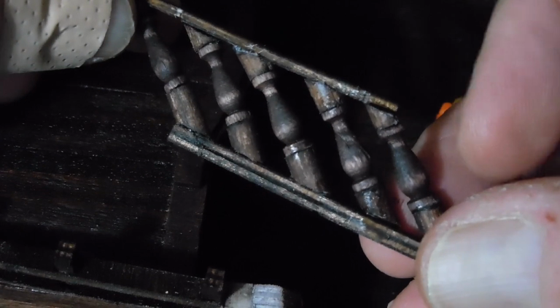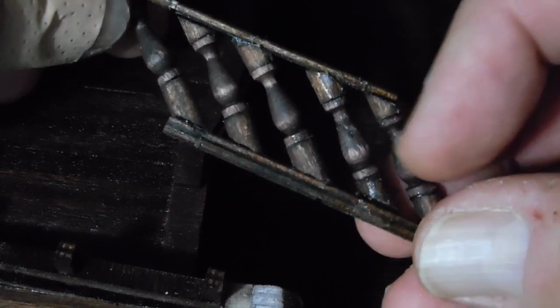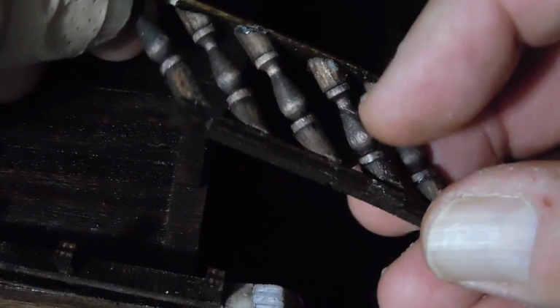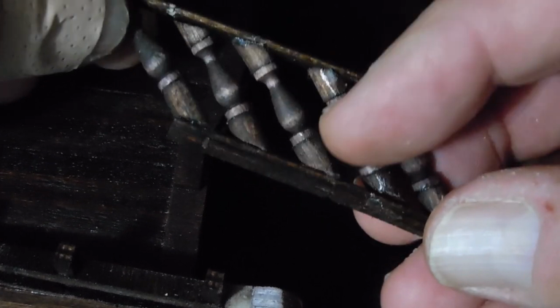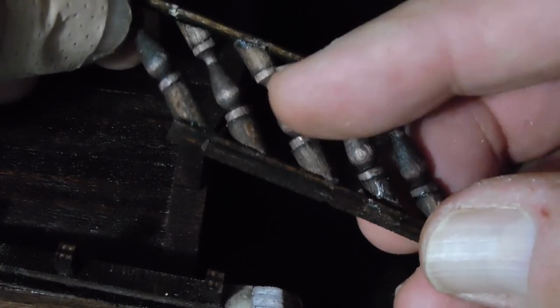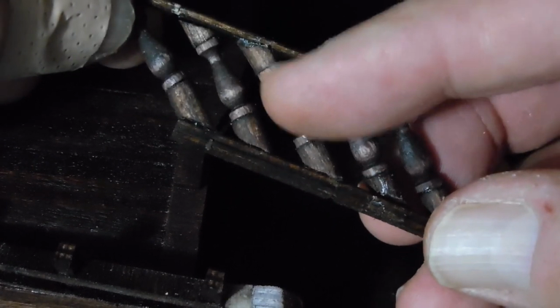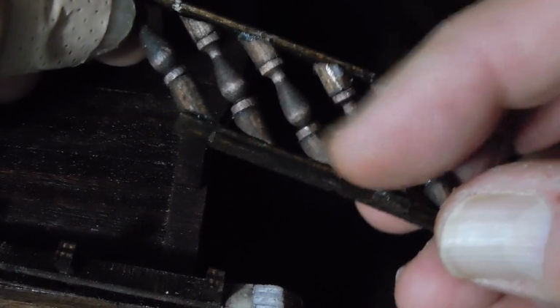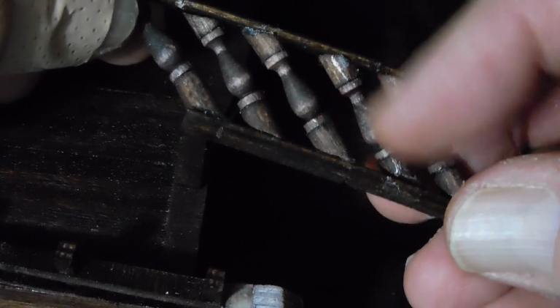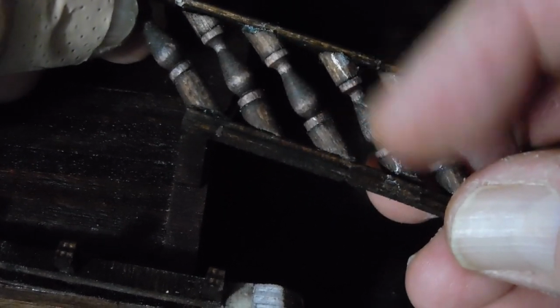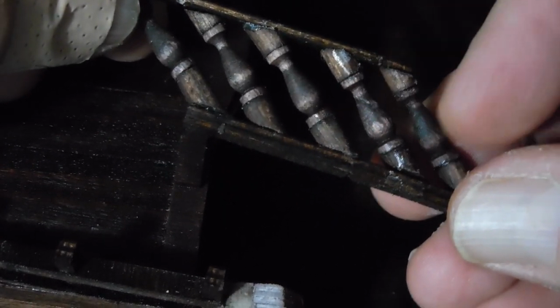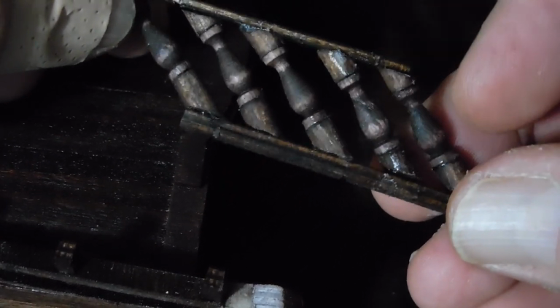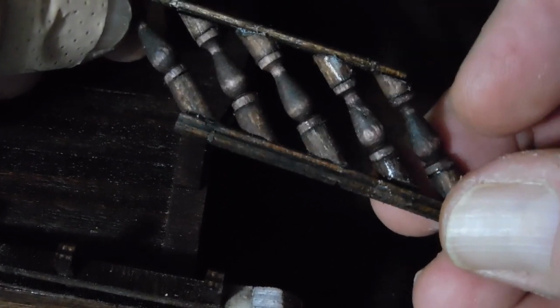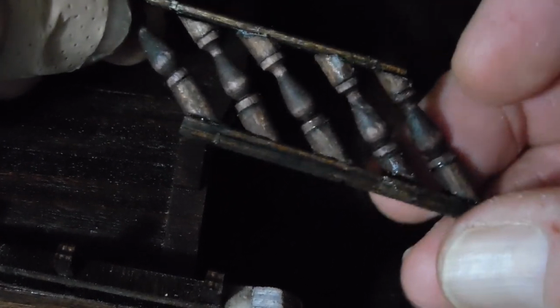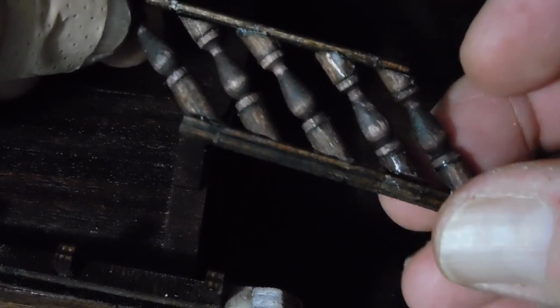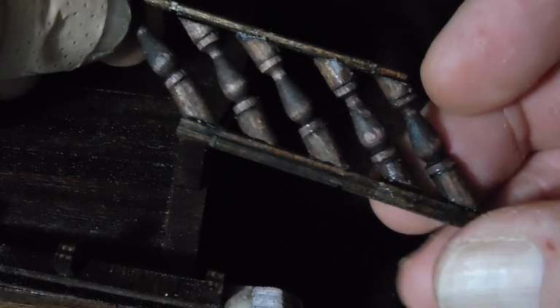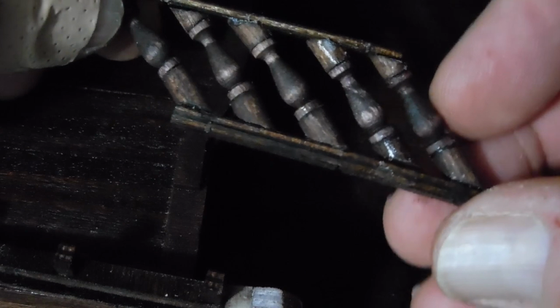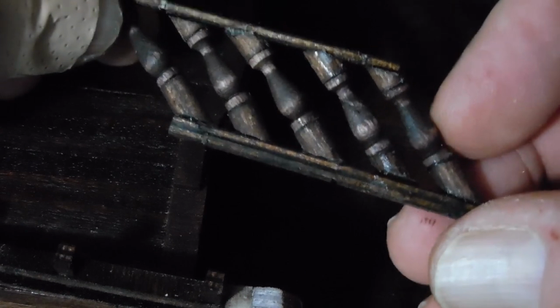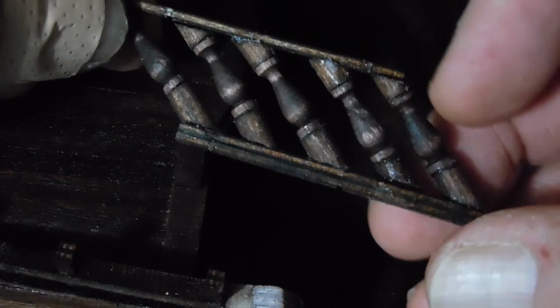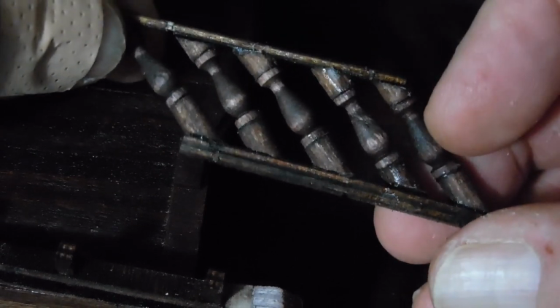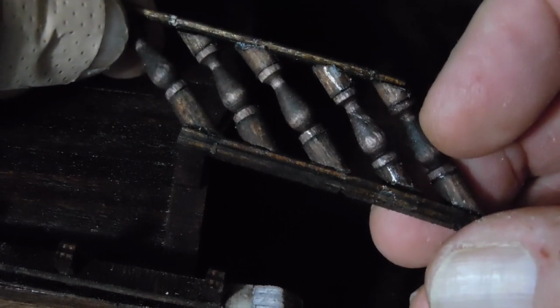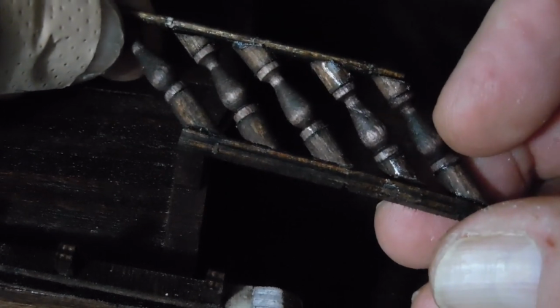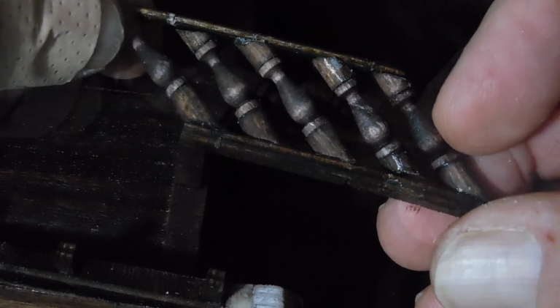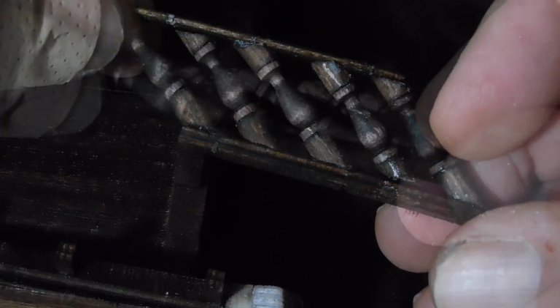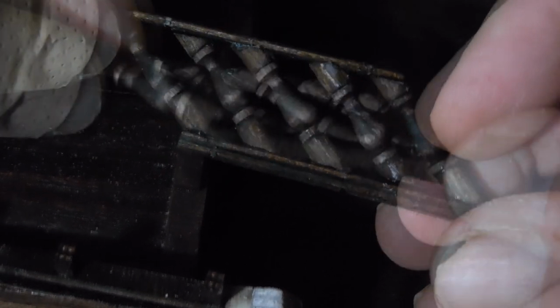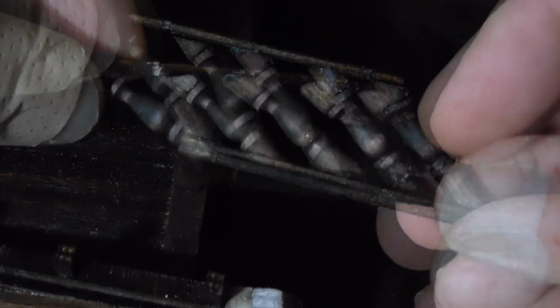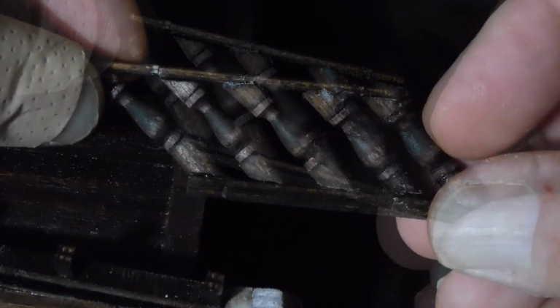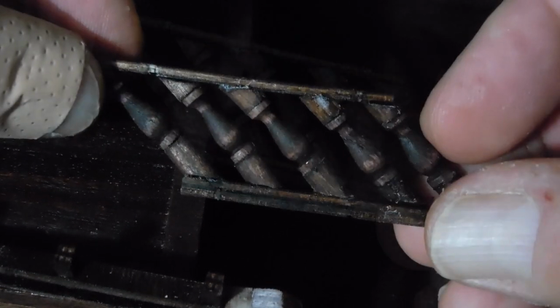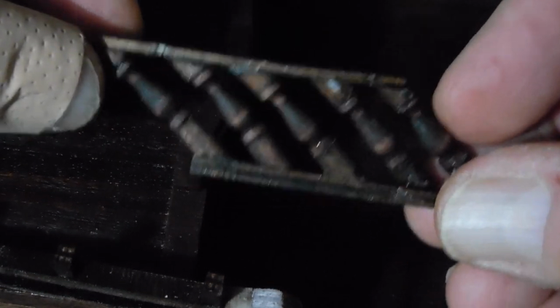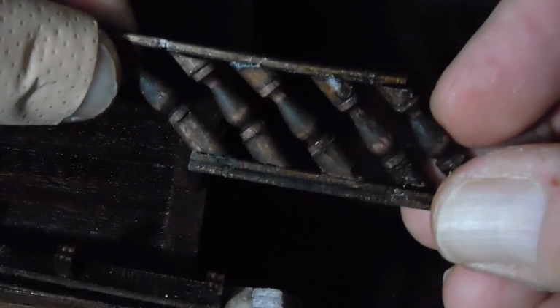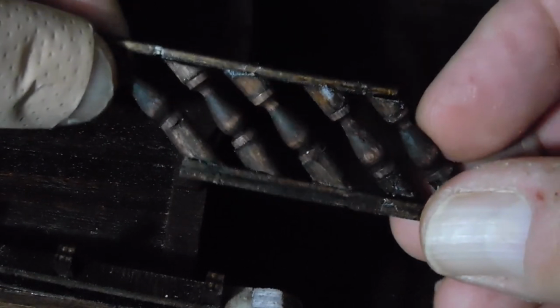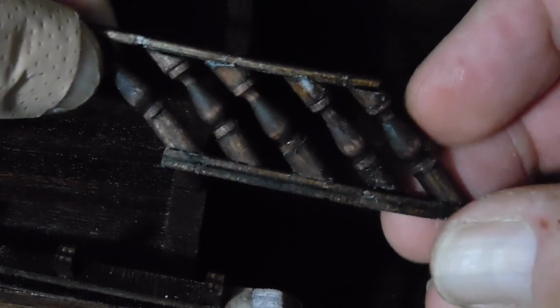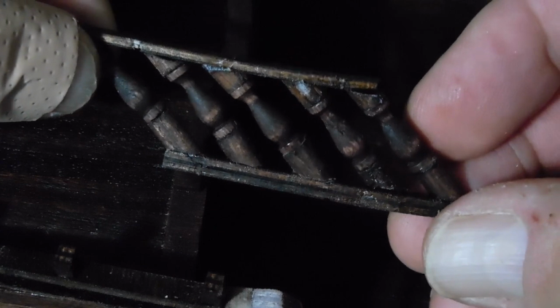To get these spindles real dark, I soak them overnight in stain. So they do have a nice old look to them.